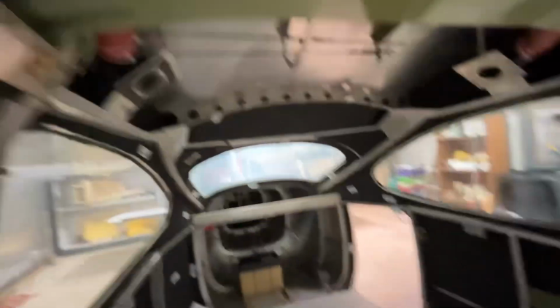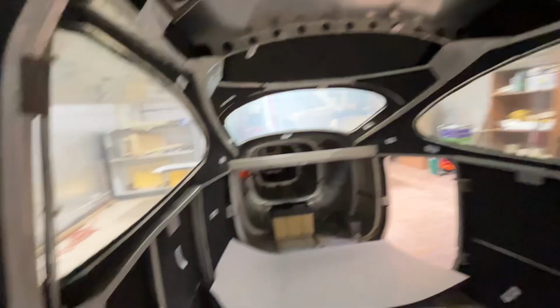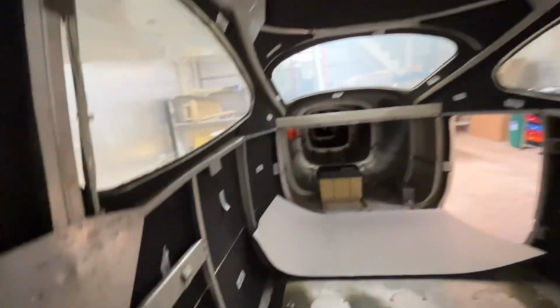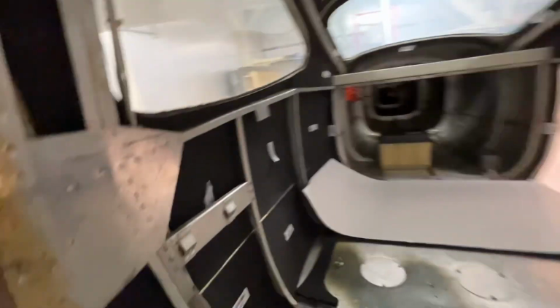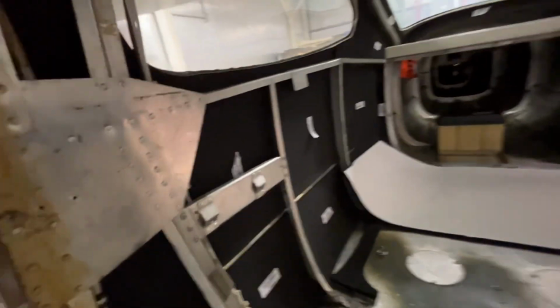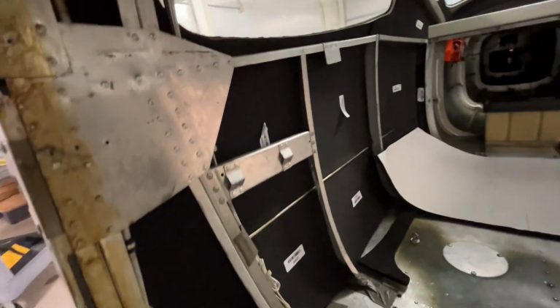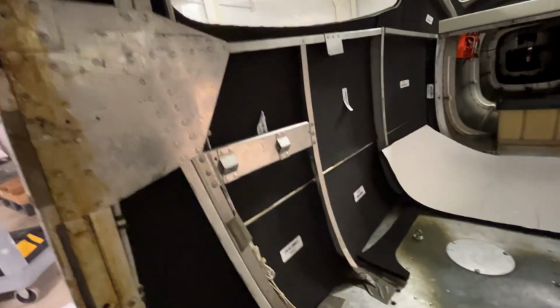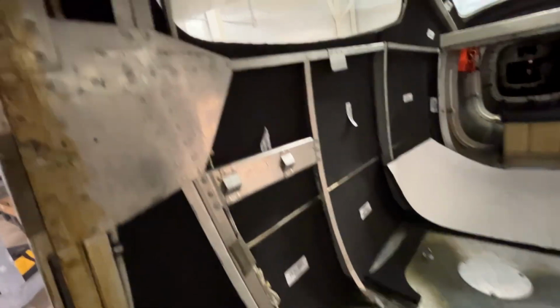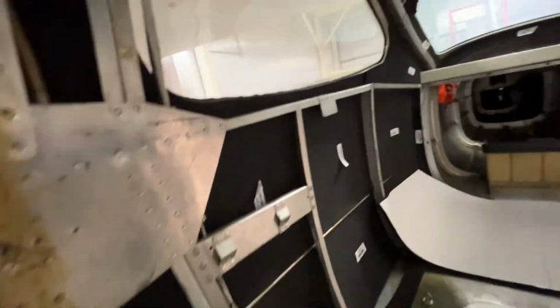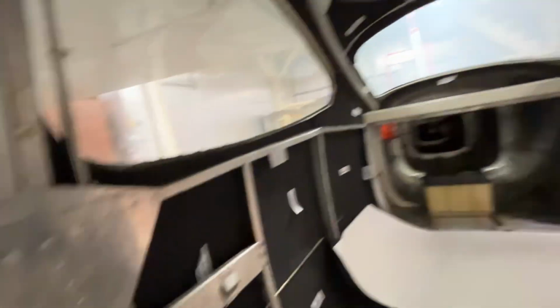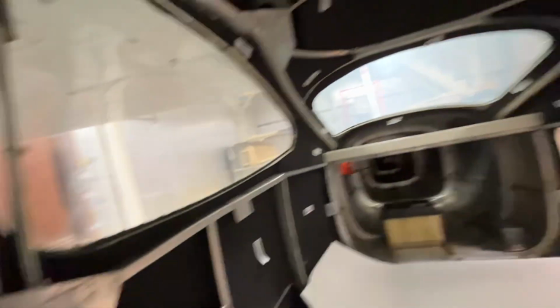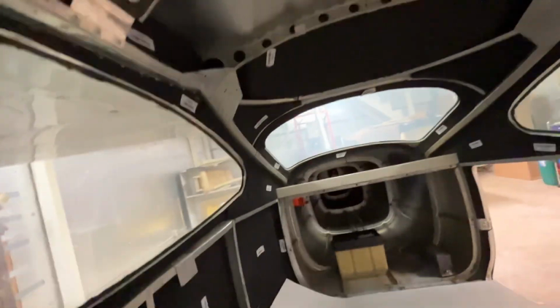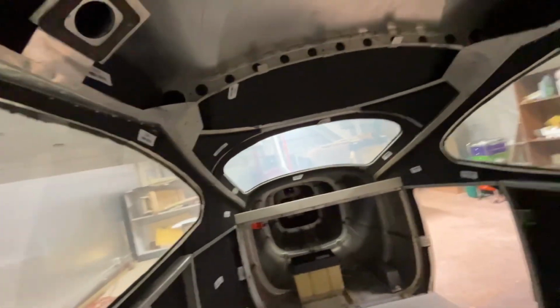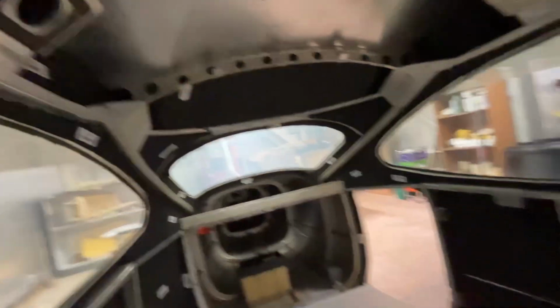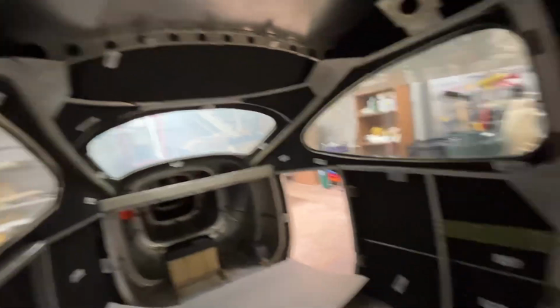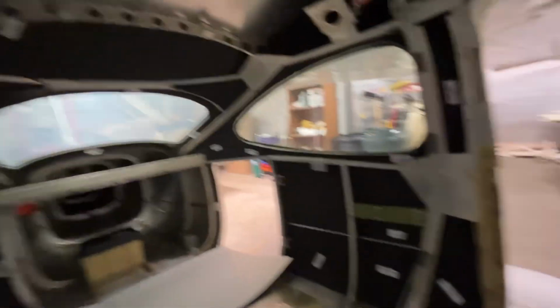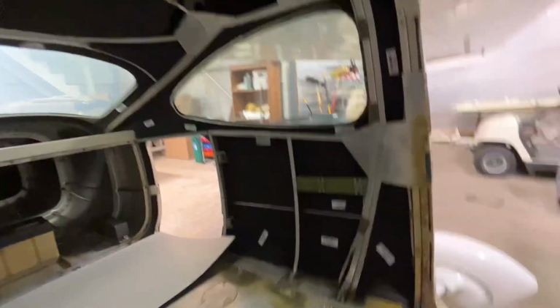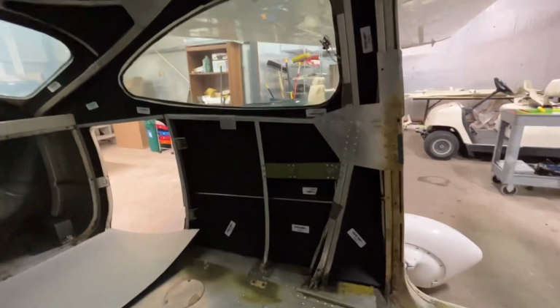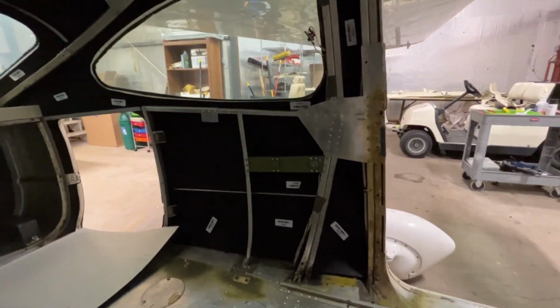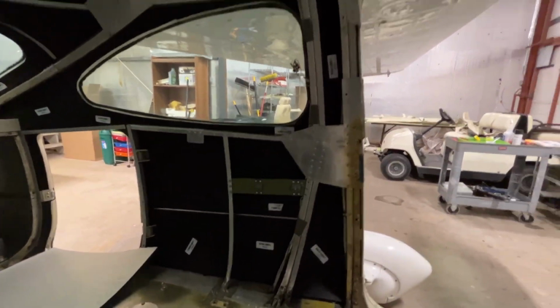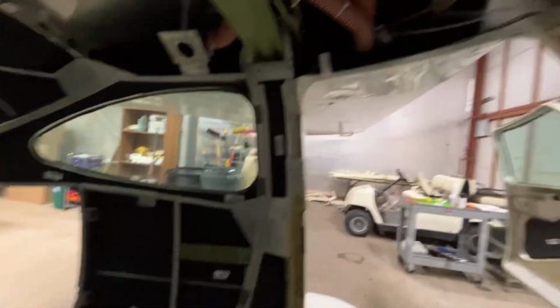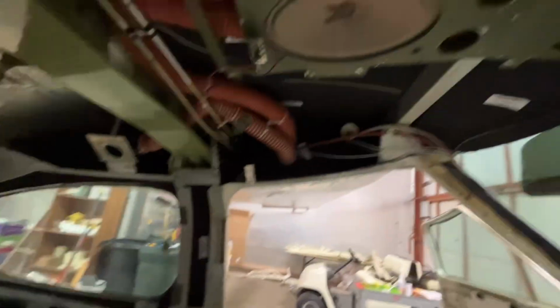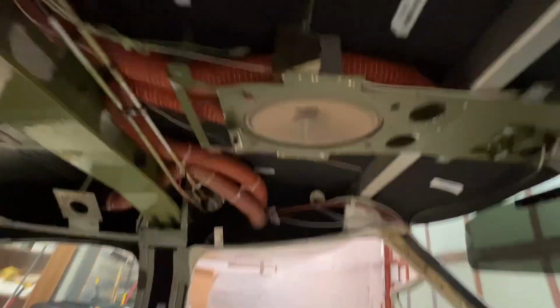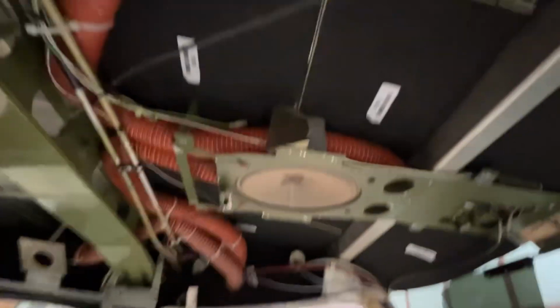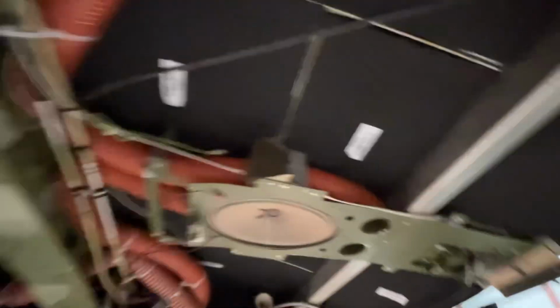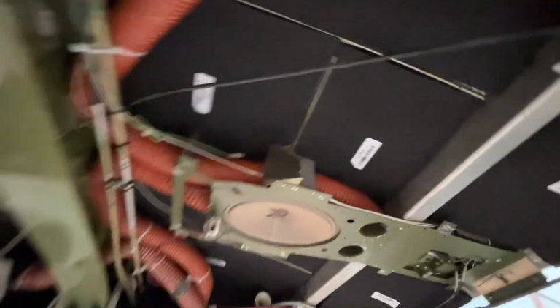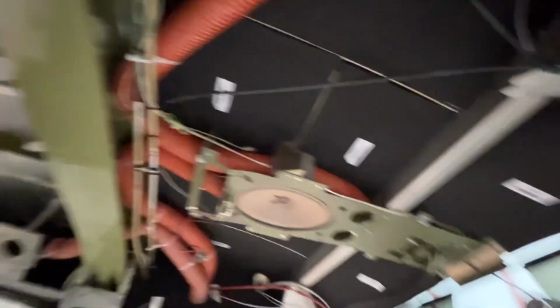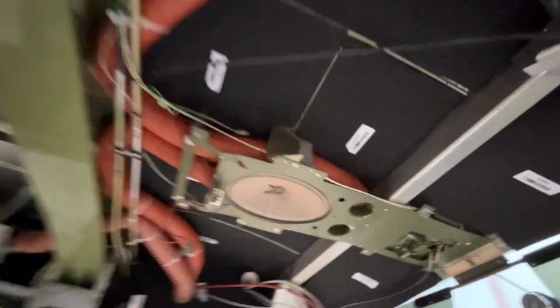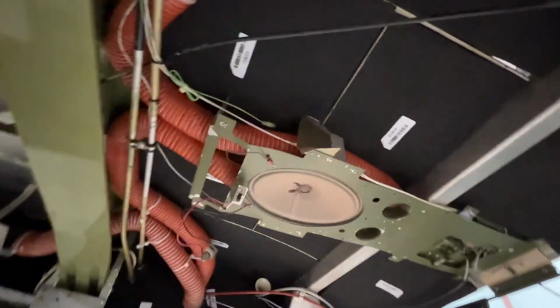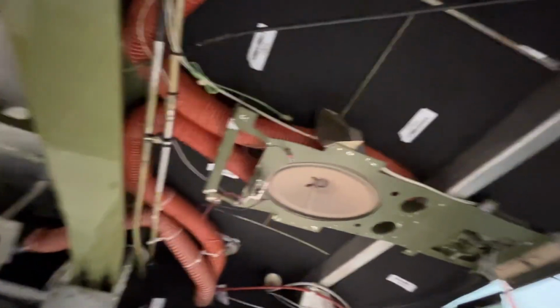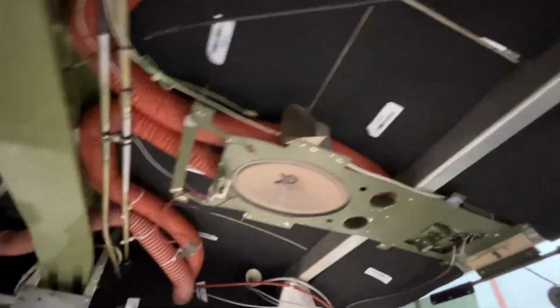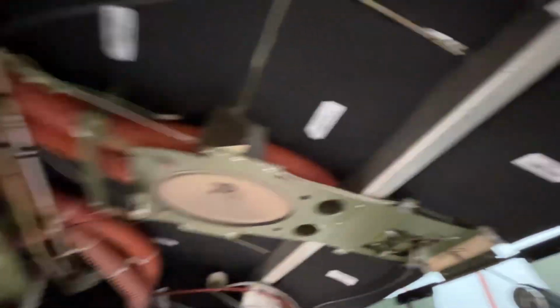And you look at all this black stuff here — this is the hush kit. Every panel is being covered with this sound deadening material. That was fun for the guy to get it all up back in there.